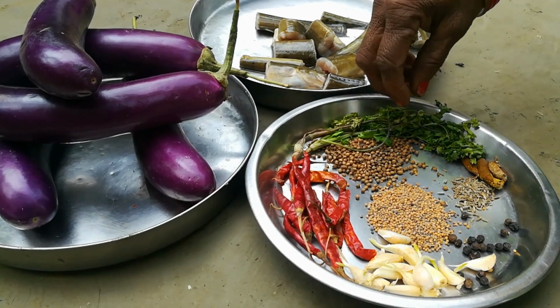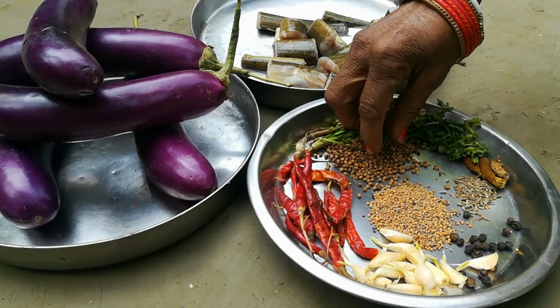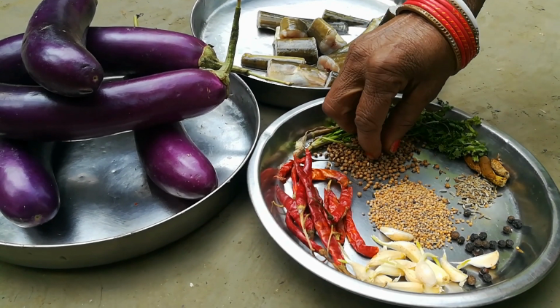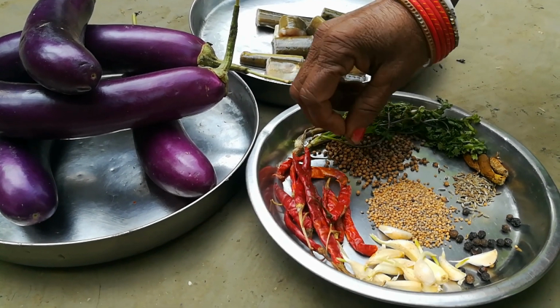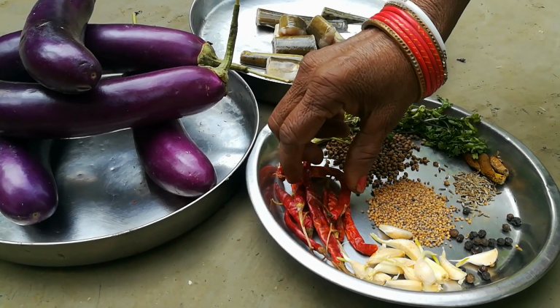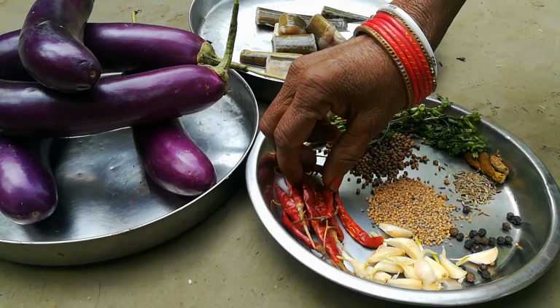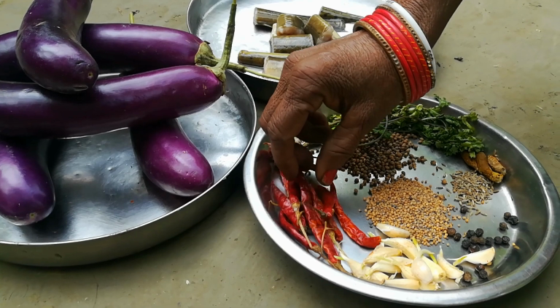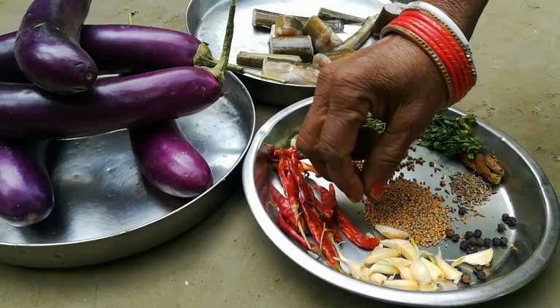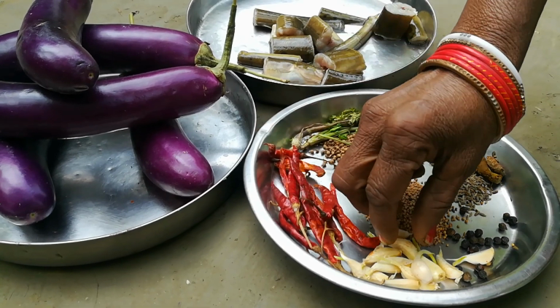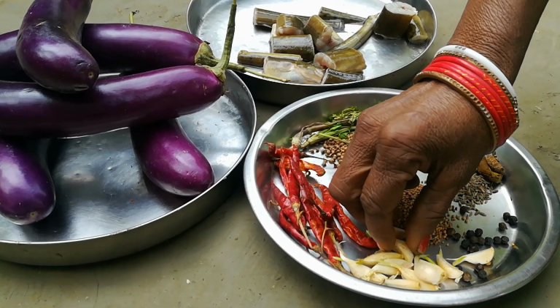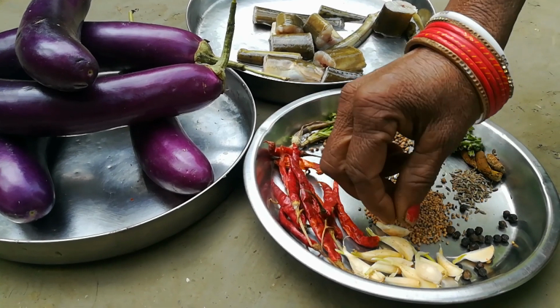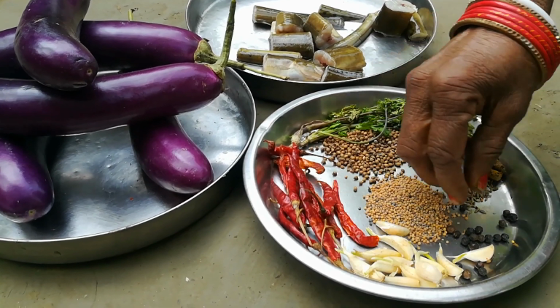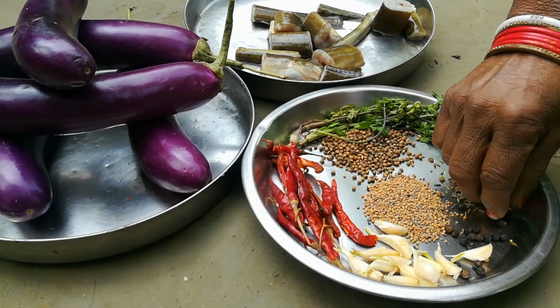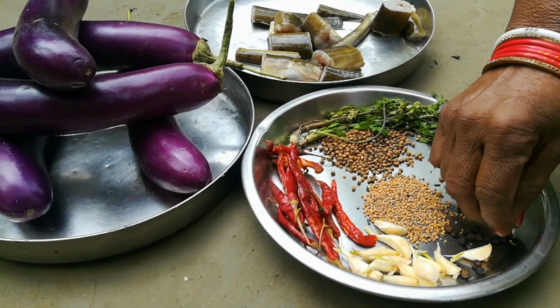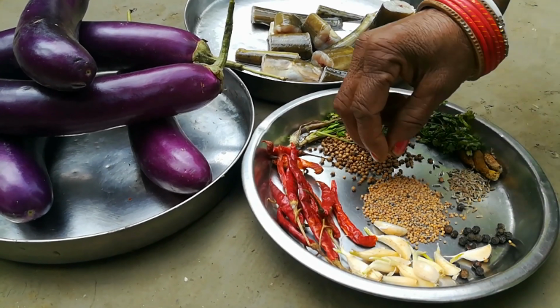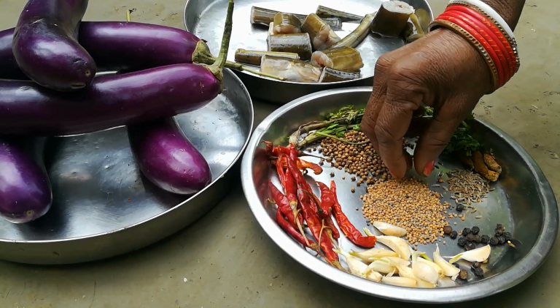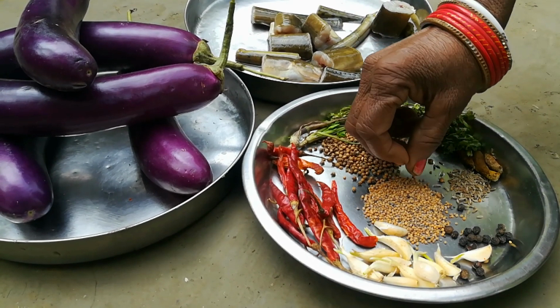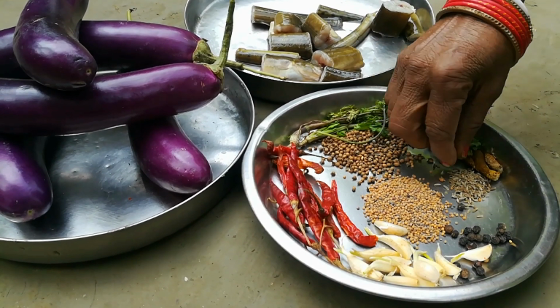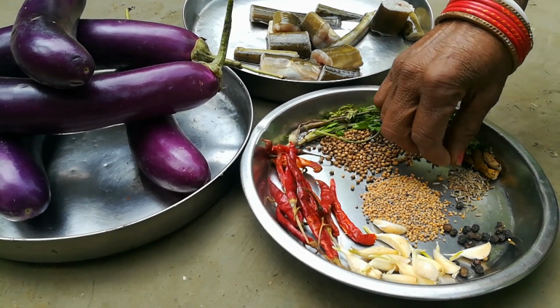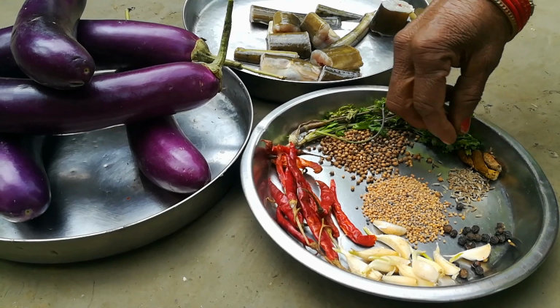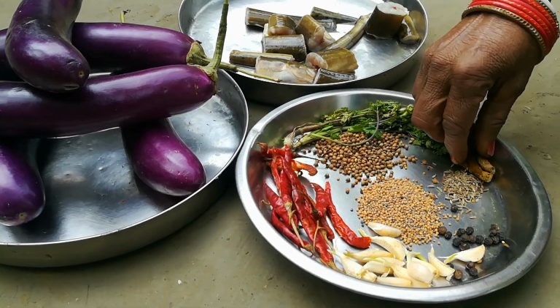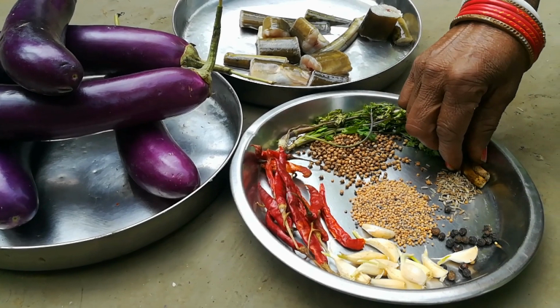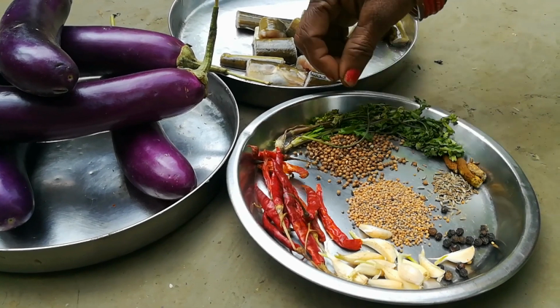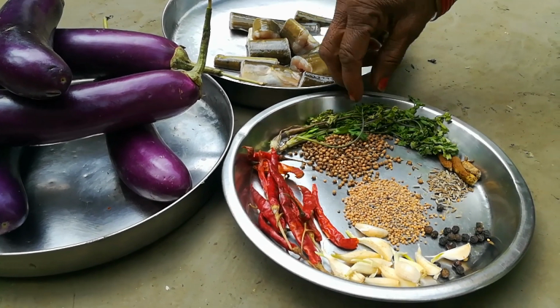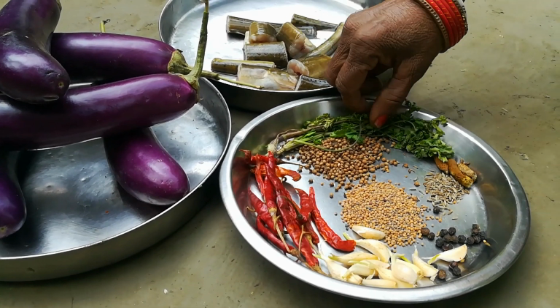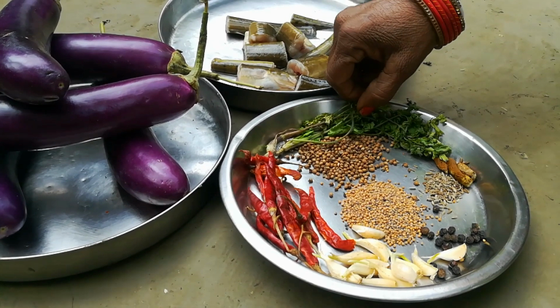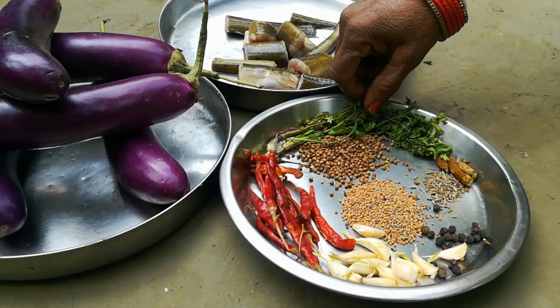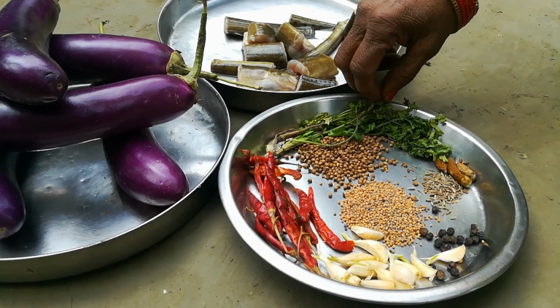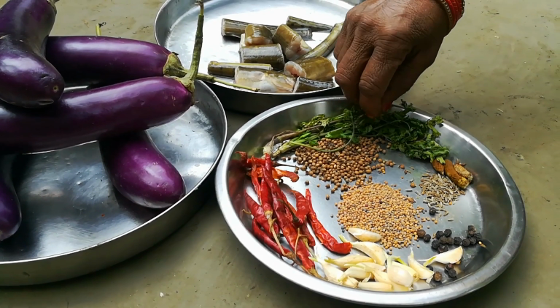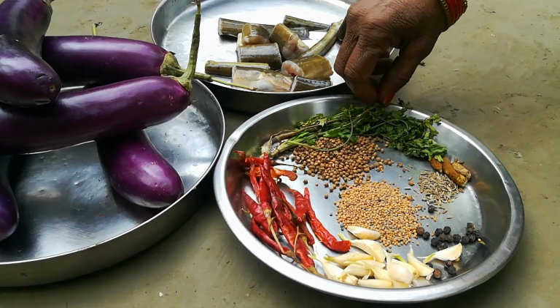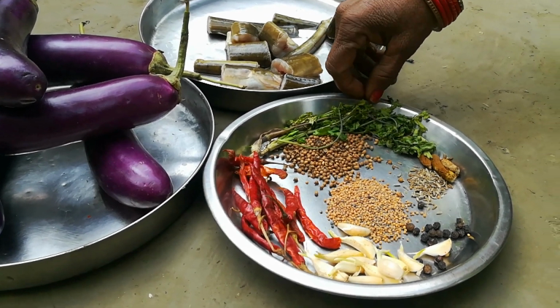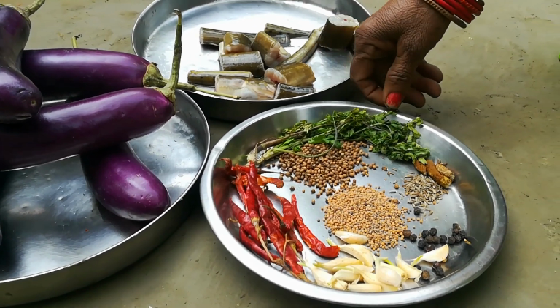This is Chai, this is Lausun, this is Gholmarich, this is Pila Sarcho, this is Jila, this is Hardi, this is Dhaniya Patta — so let's go back to Lauti.